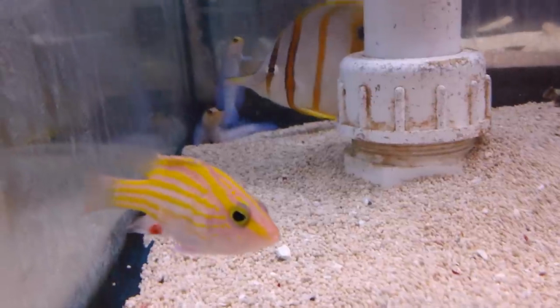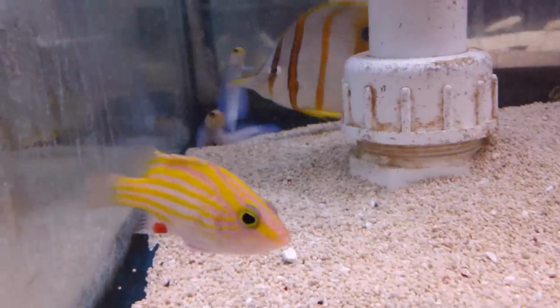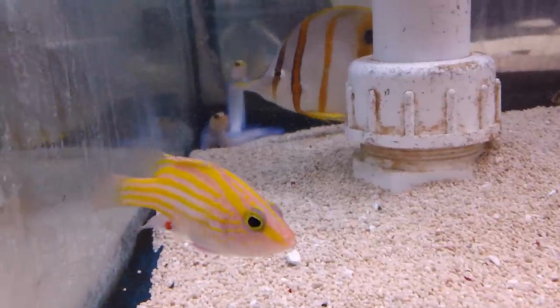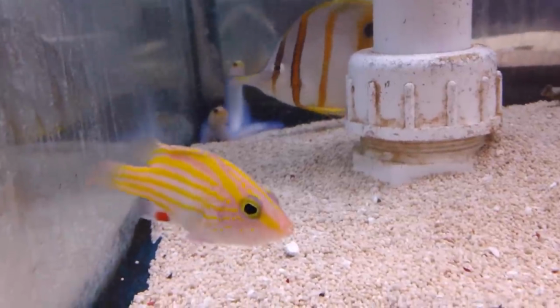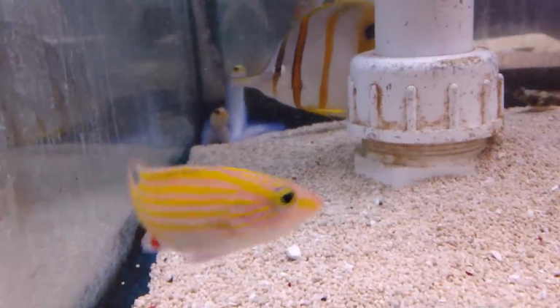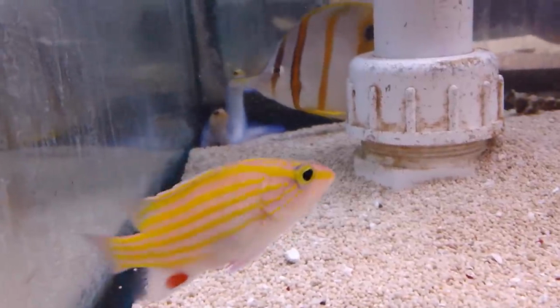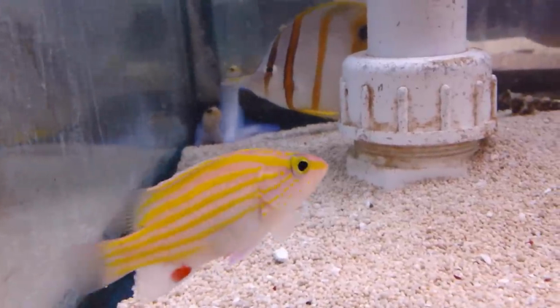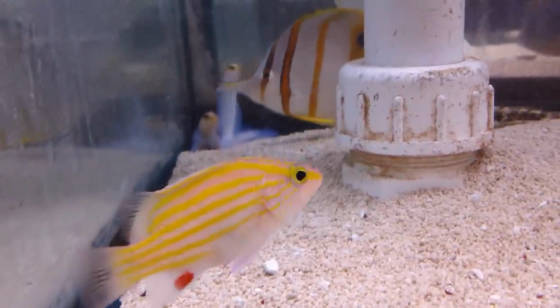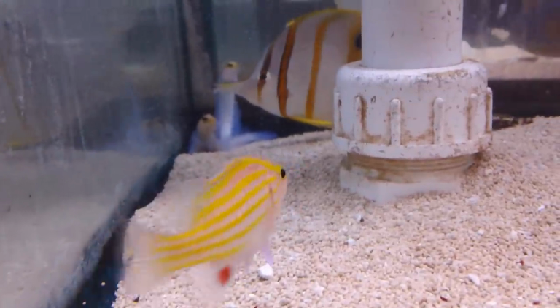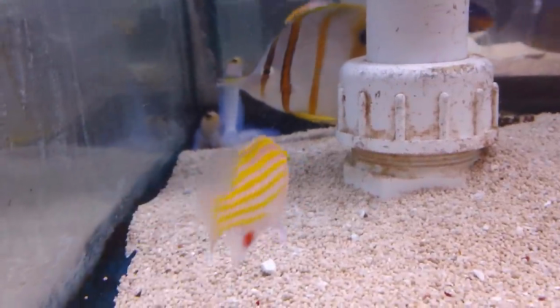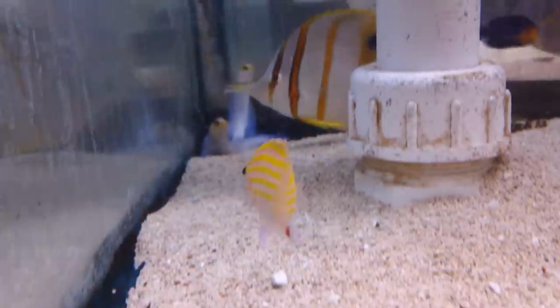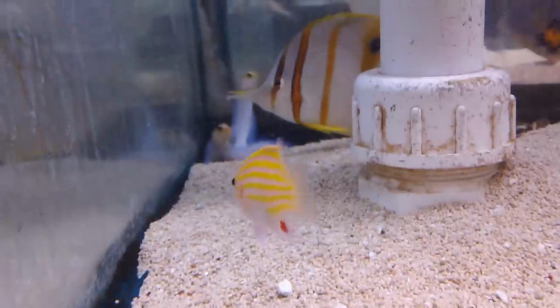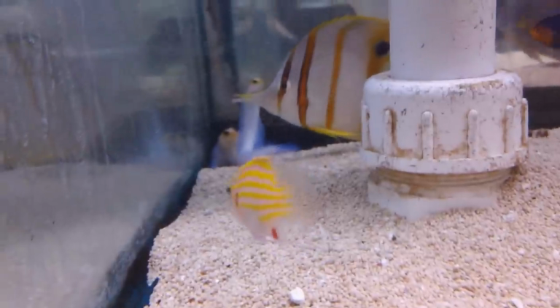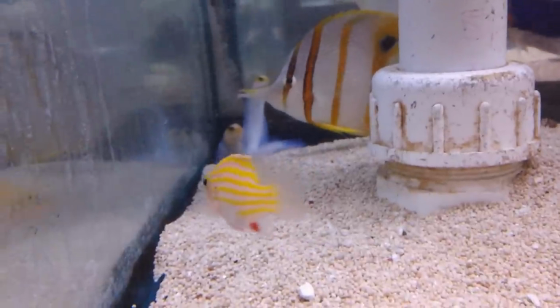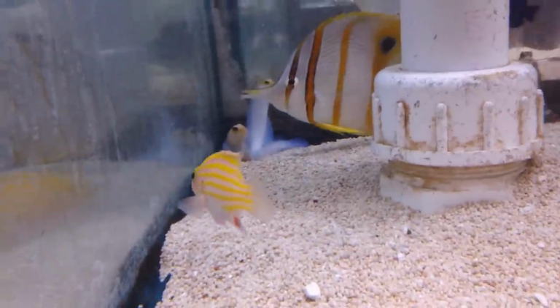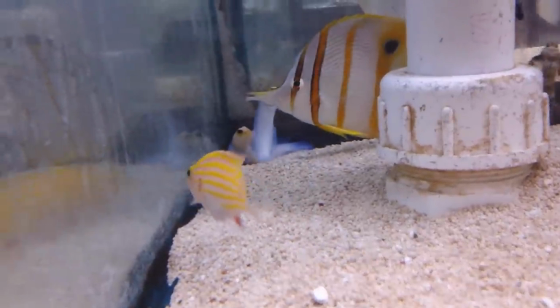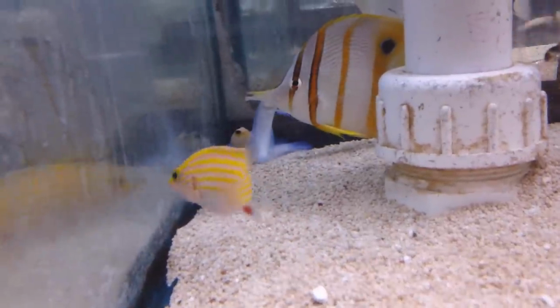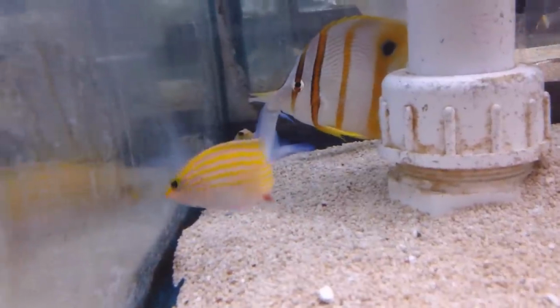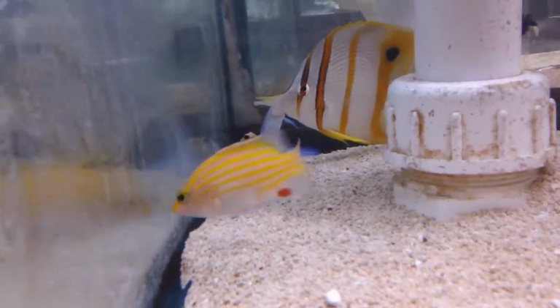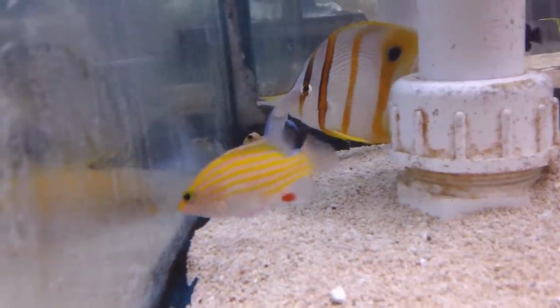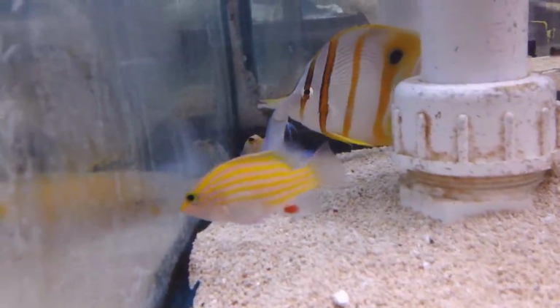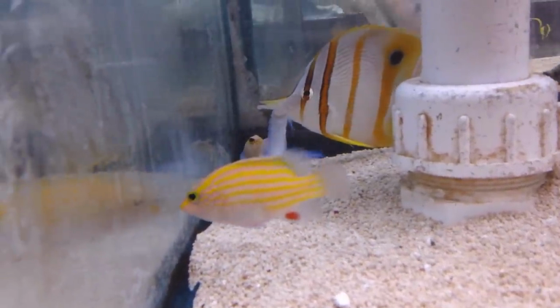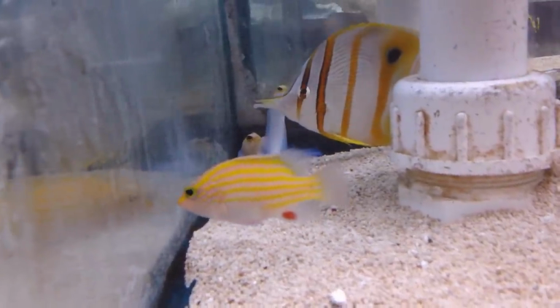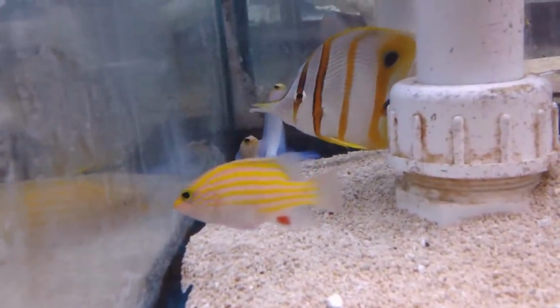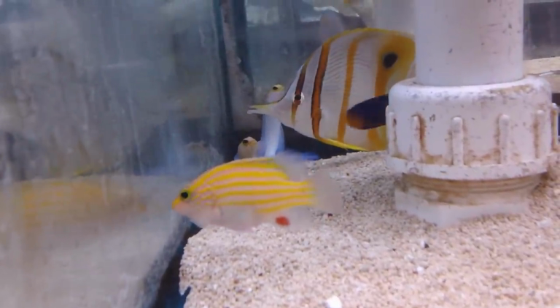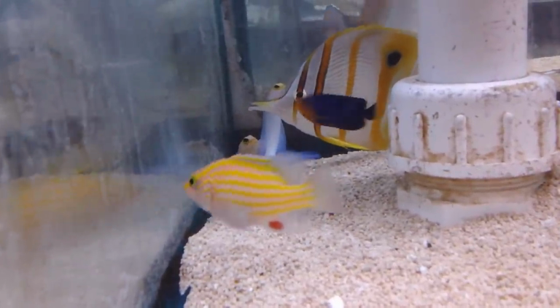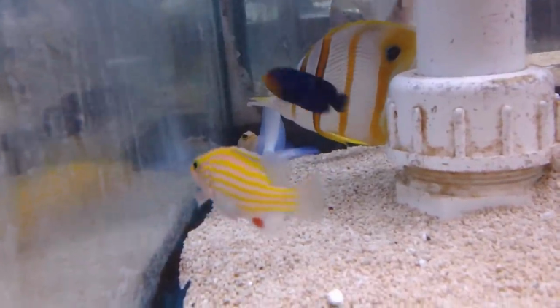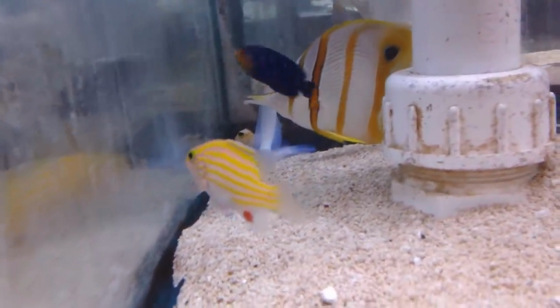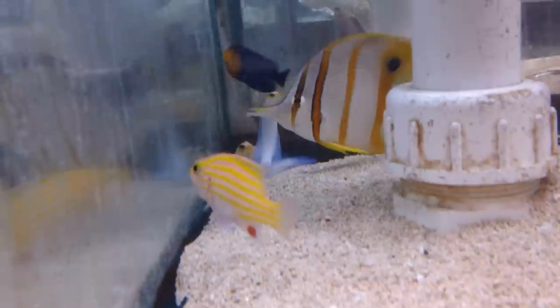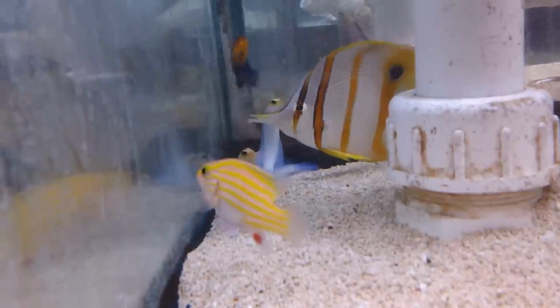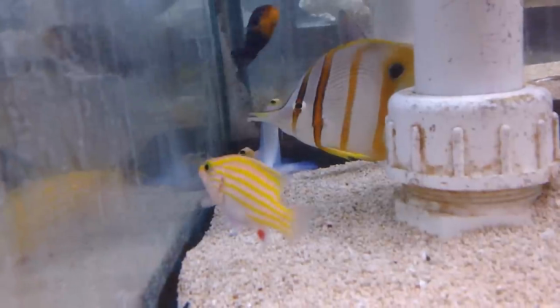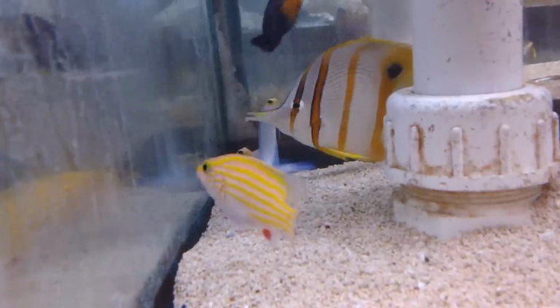Welcome to Absolutely Fish. Featured here in this video is the extremely rare Spanish flag fish, indigenous to the Caribbean.